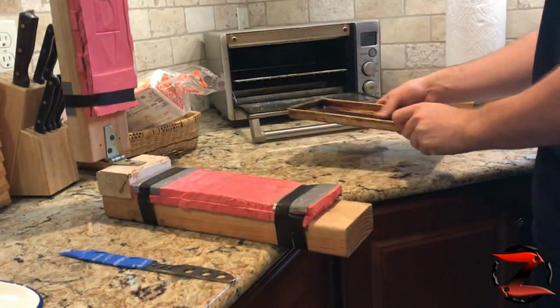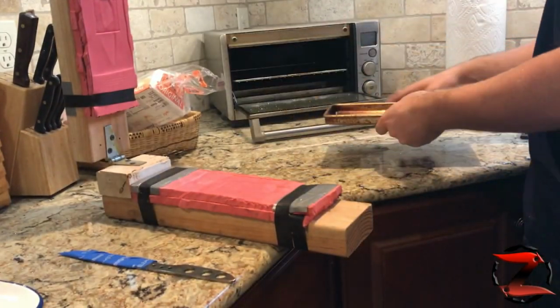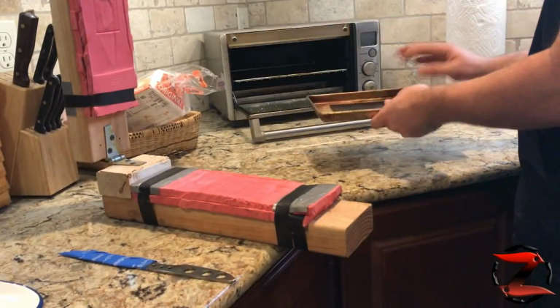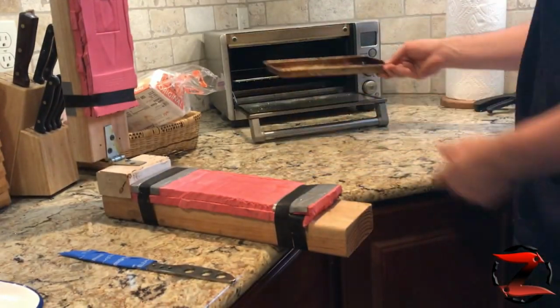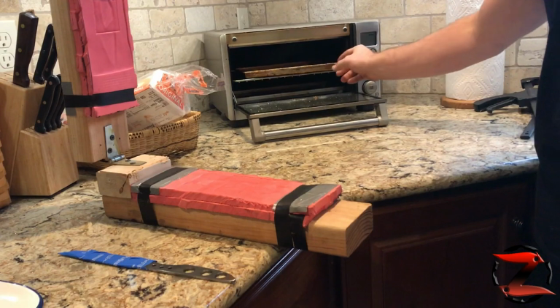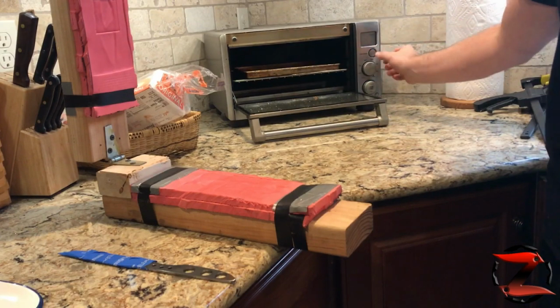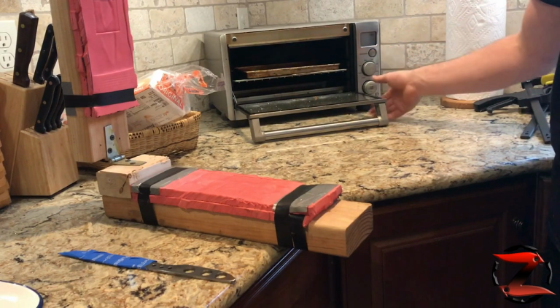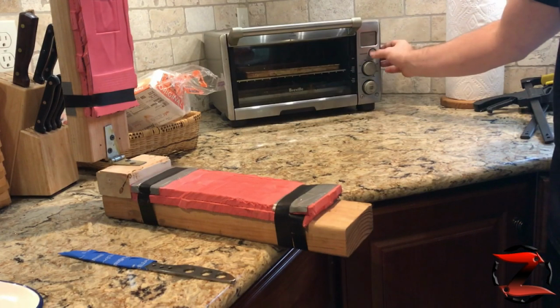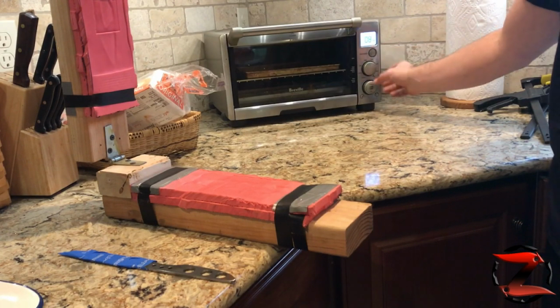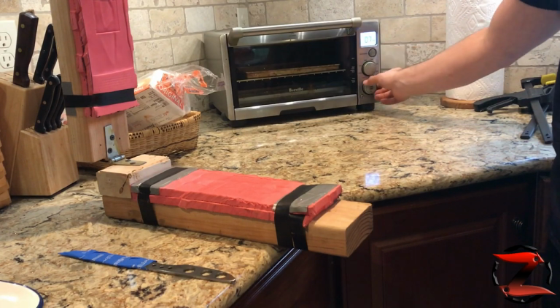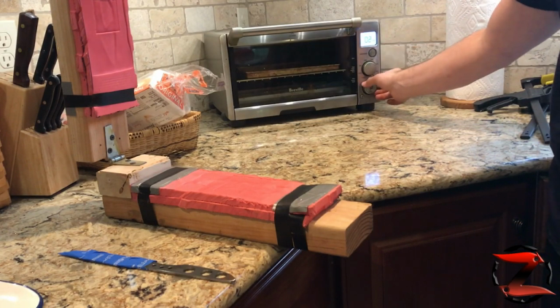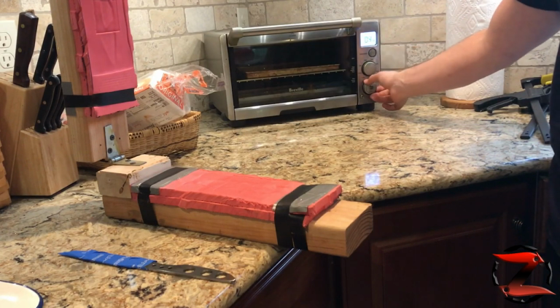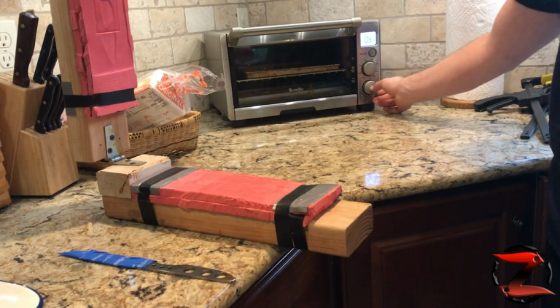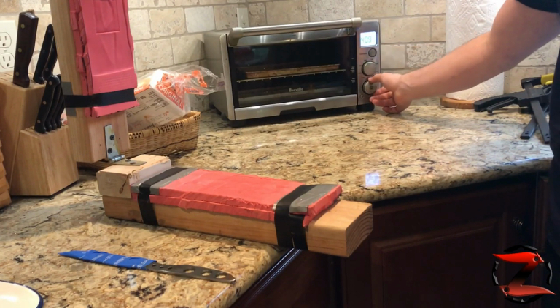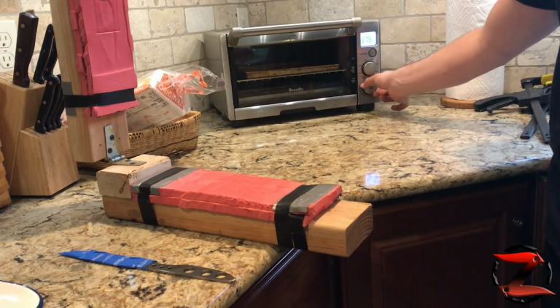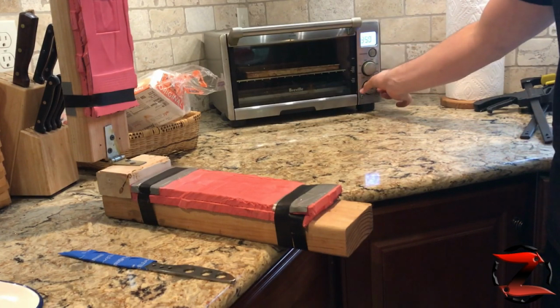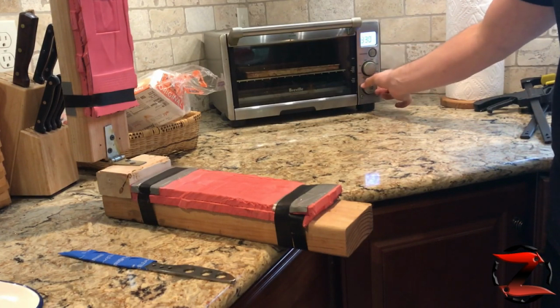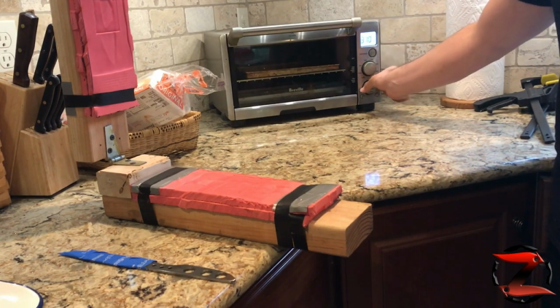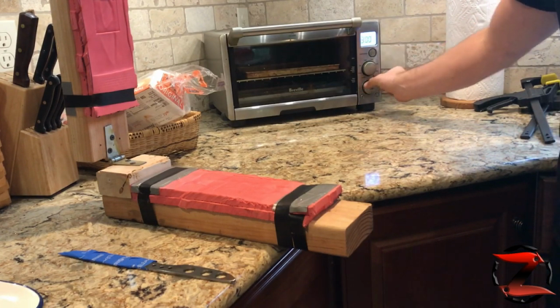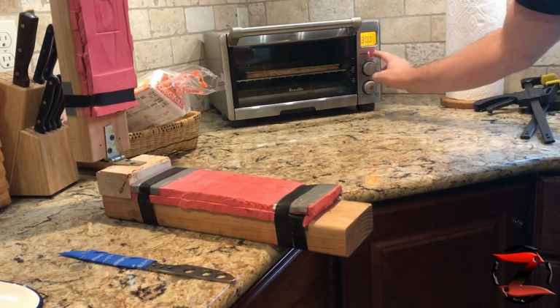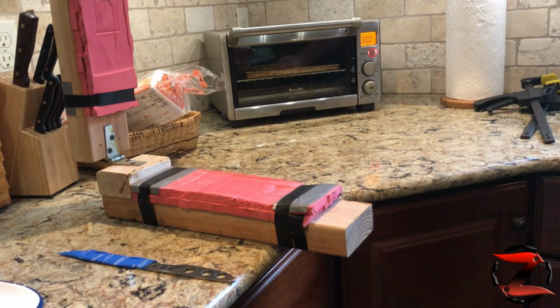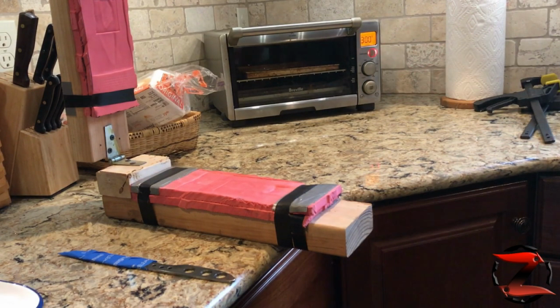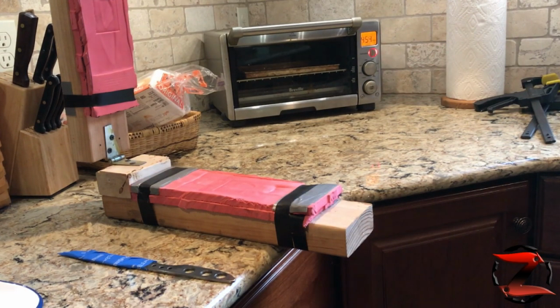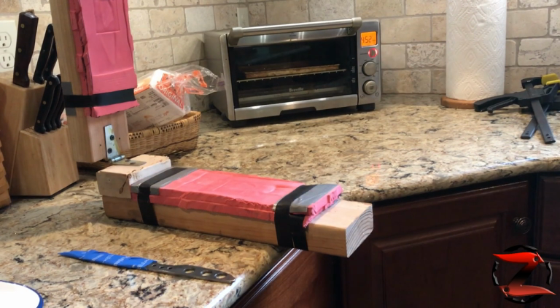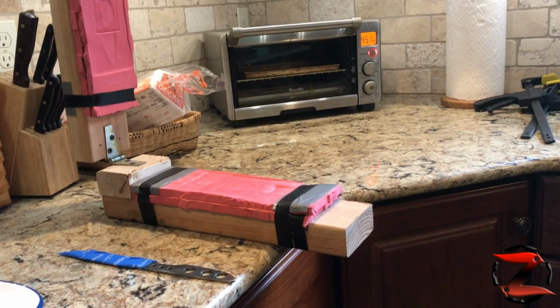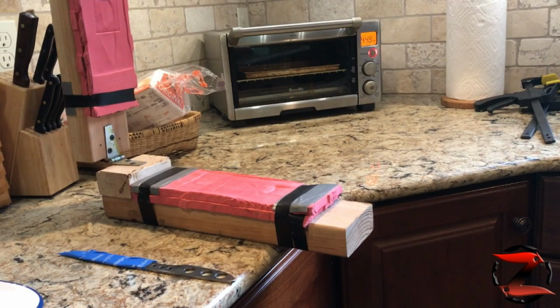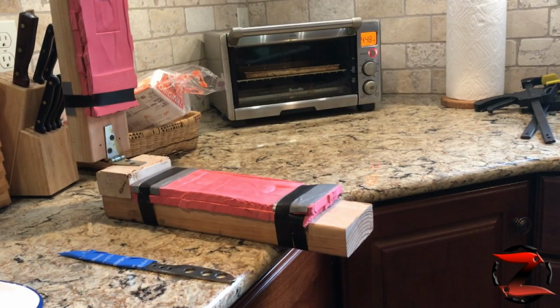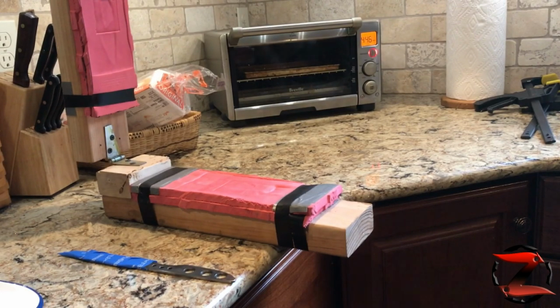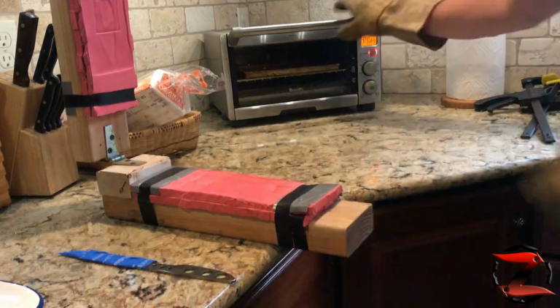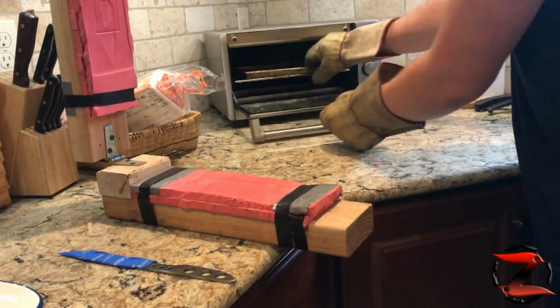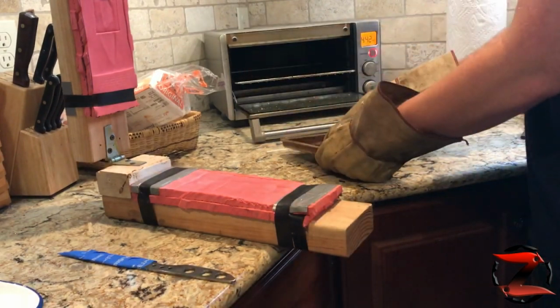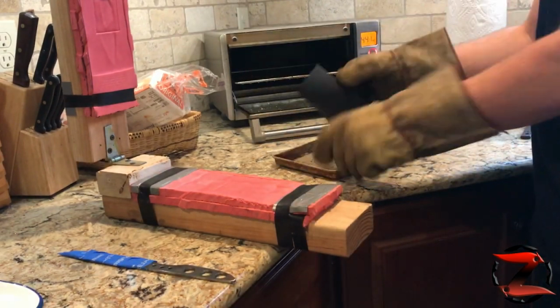I set my toaster to about 300 degrees to get it to the point where it's bendable and can form. You always want to be careful not to burn your Kydex when heating it up.